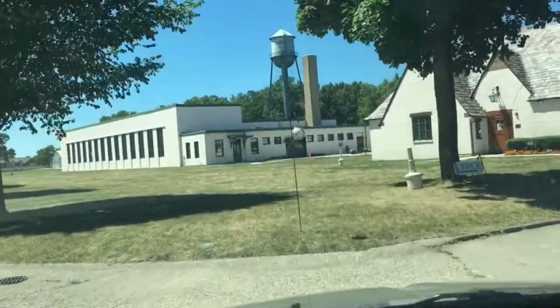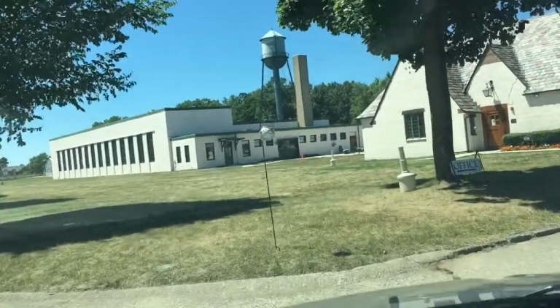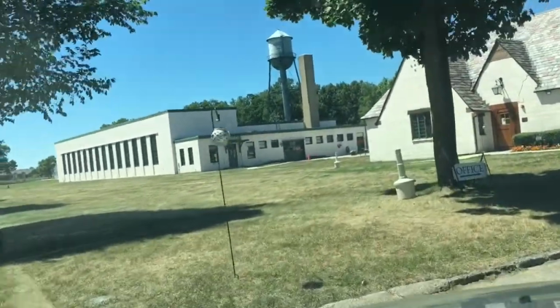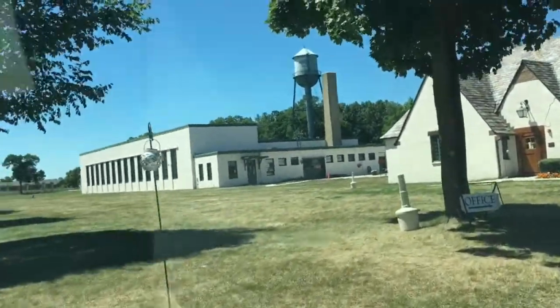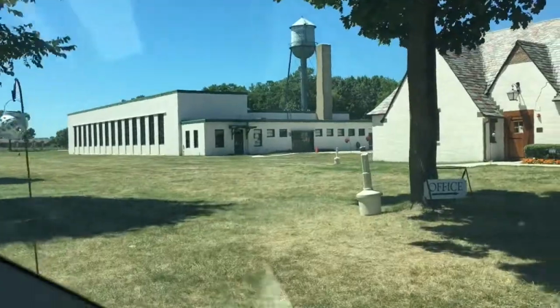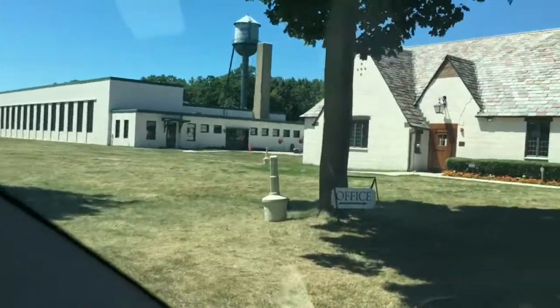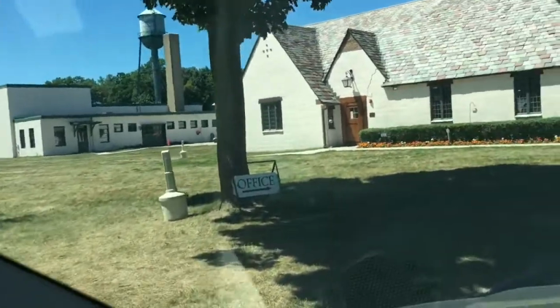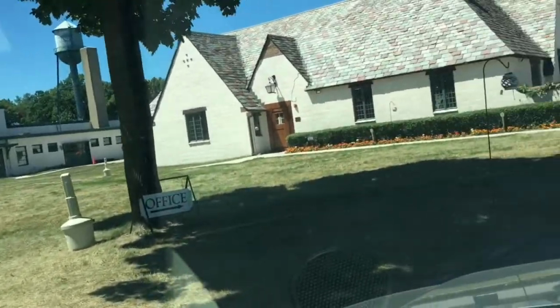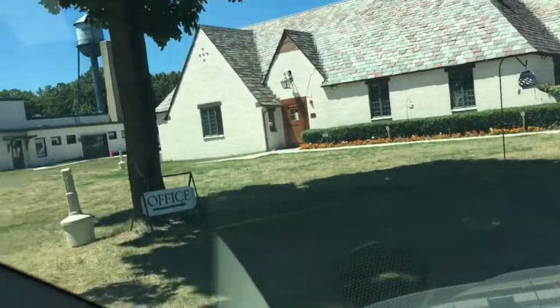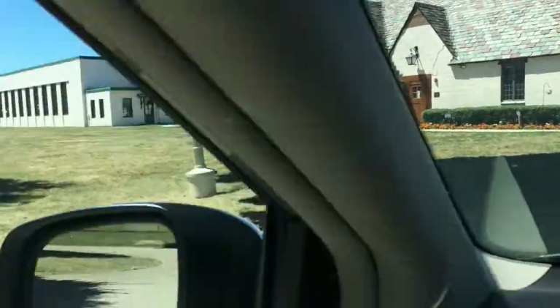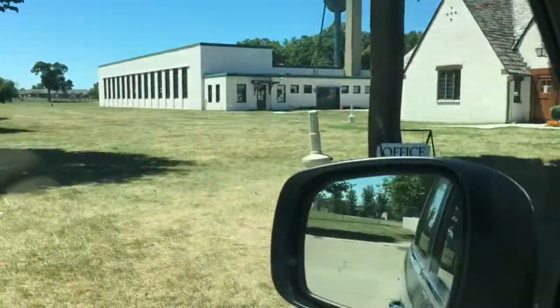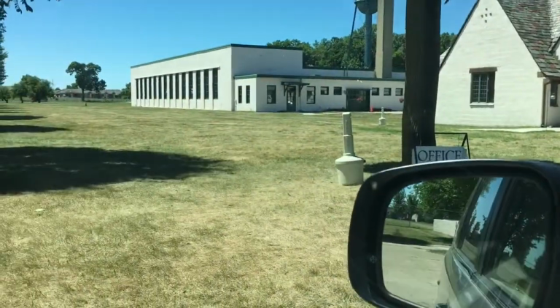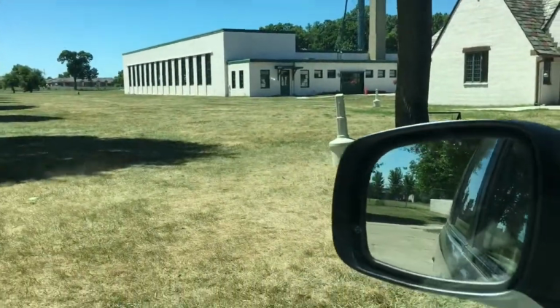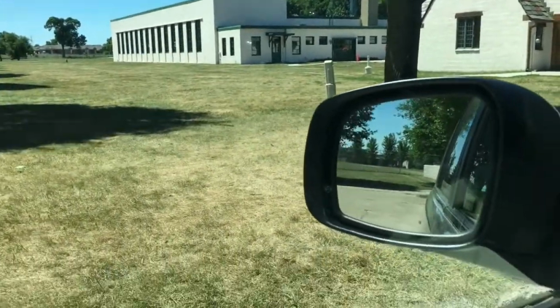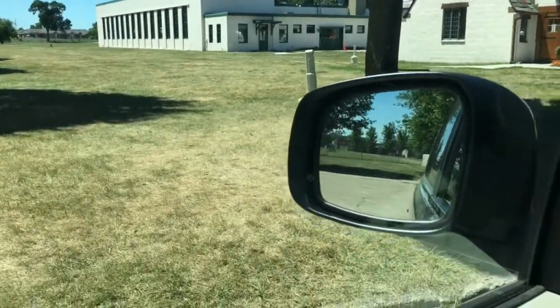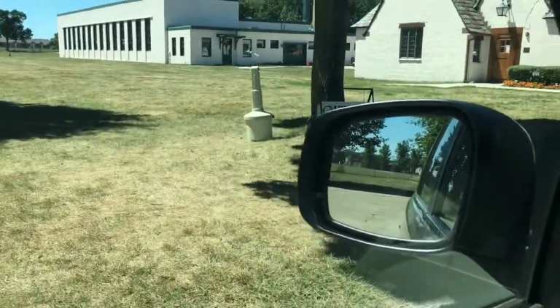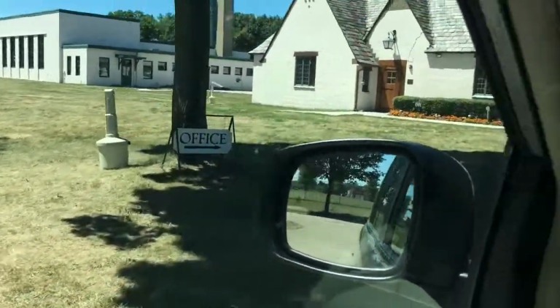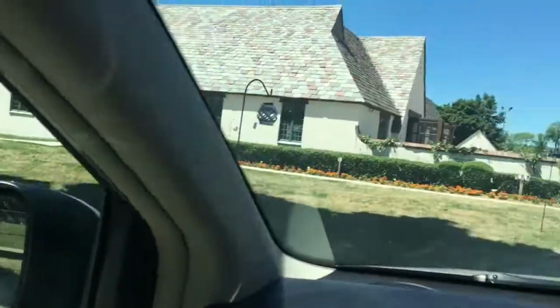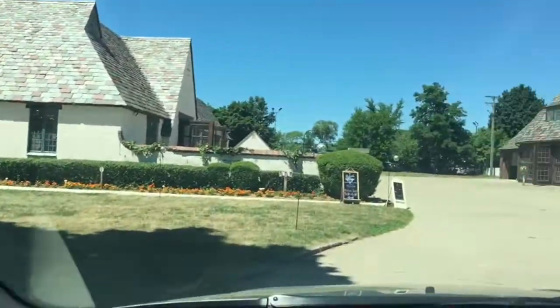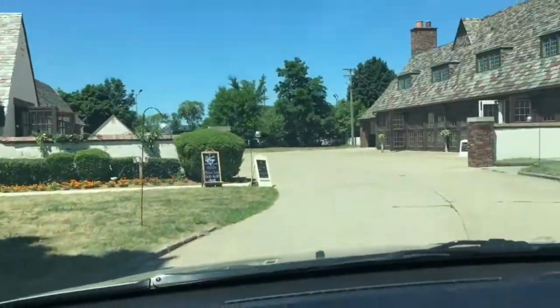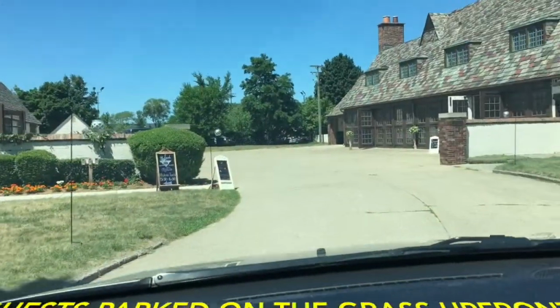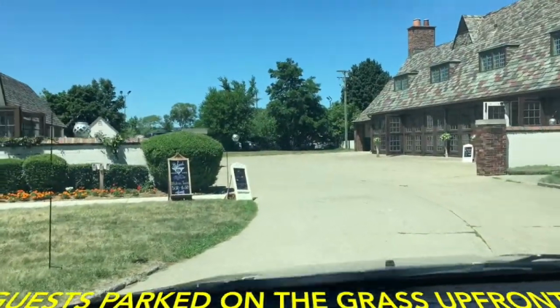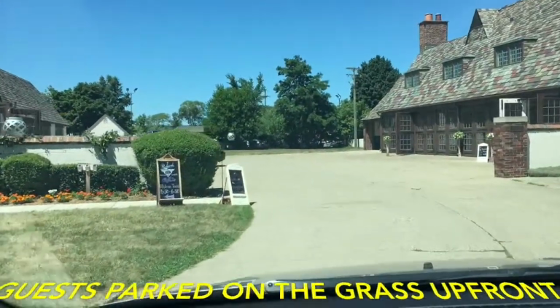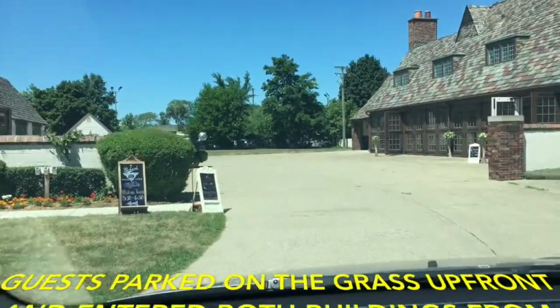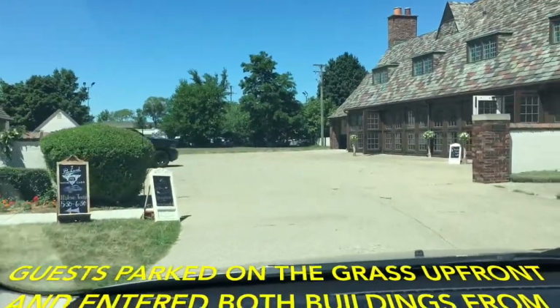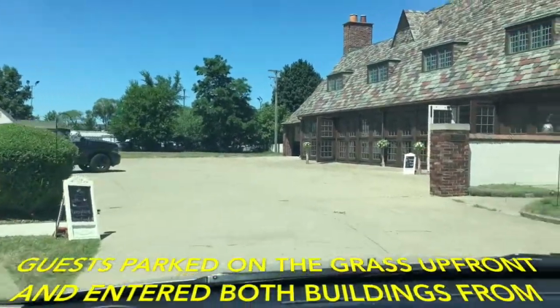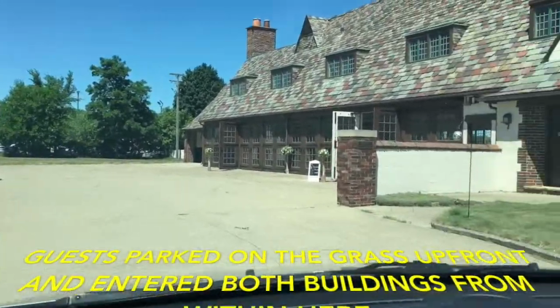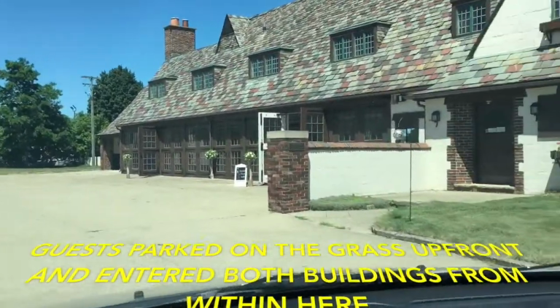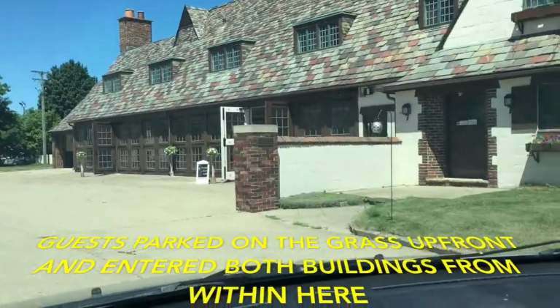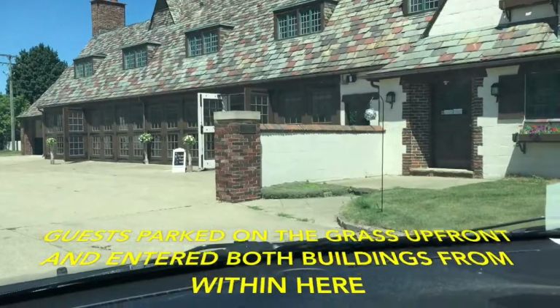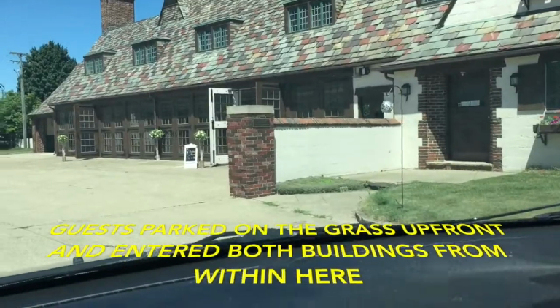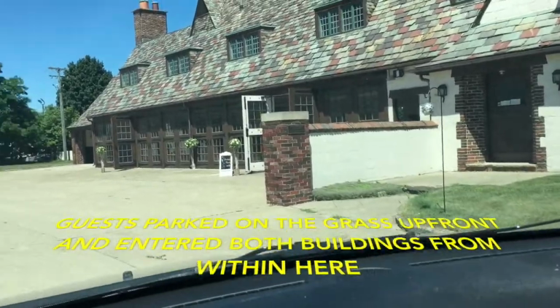That's where they actually looked at the vehicles in the far back, and this building is where they would look at them after they ran them around the track. On the right is the cocktail hour building, and on the left you'll see in just a moment.